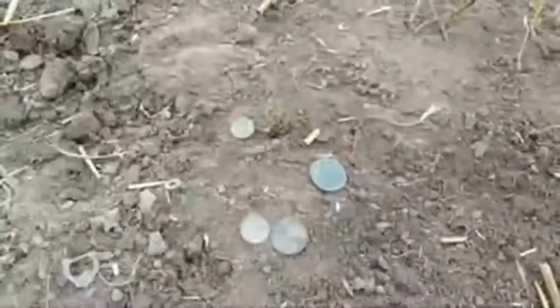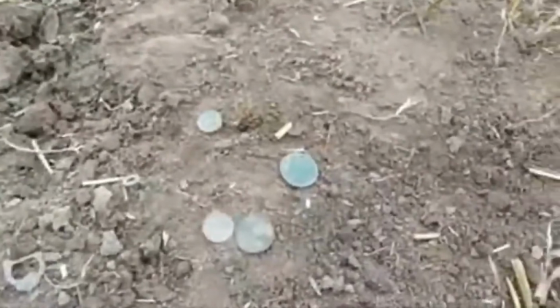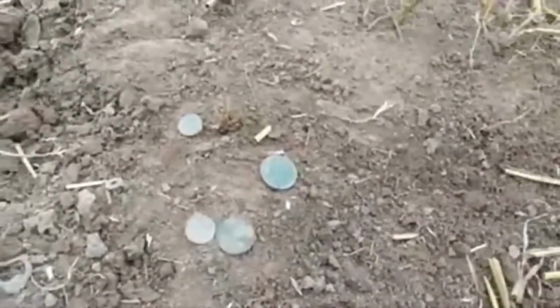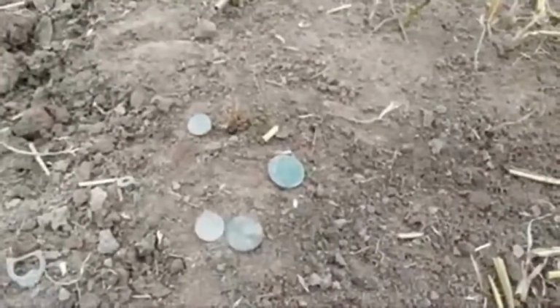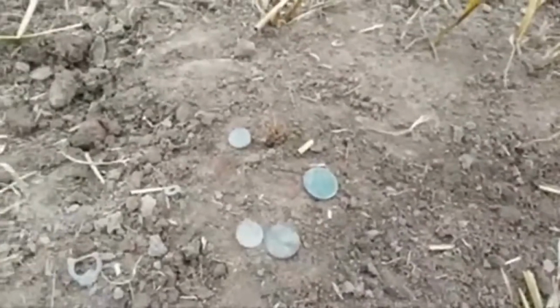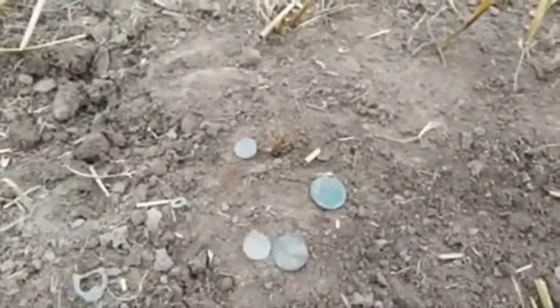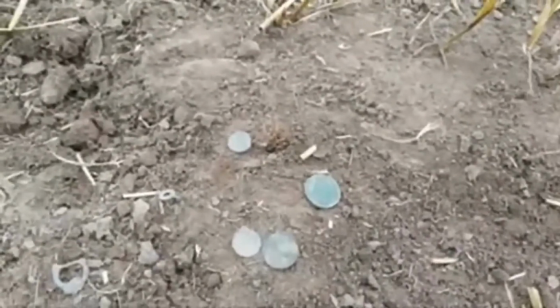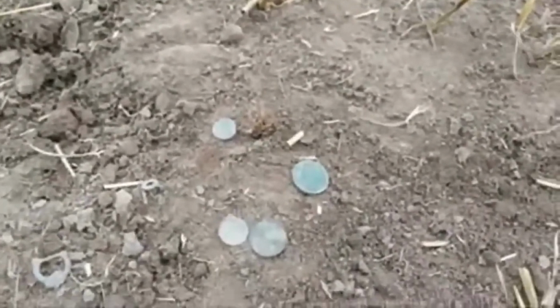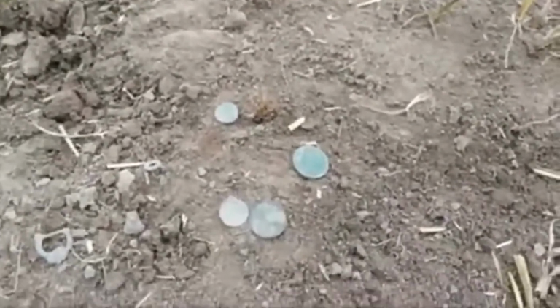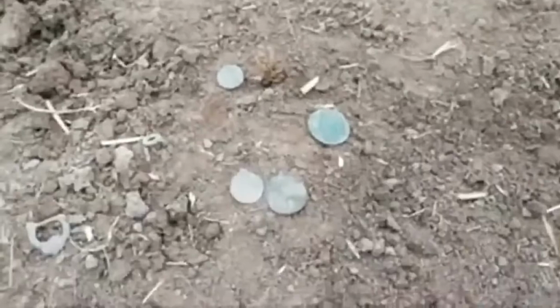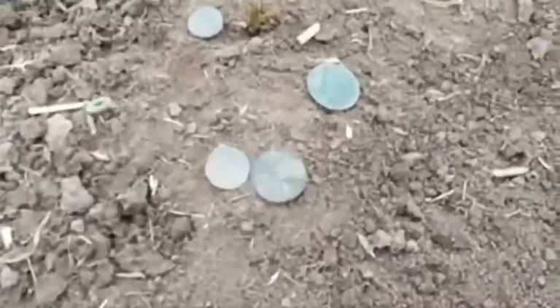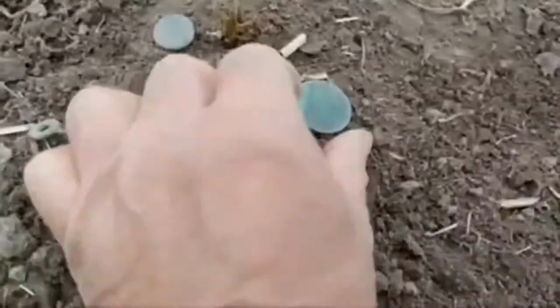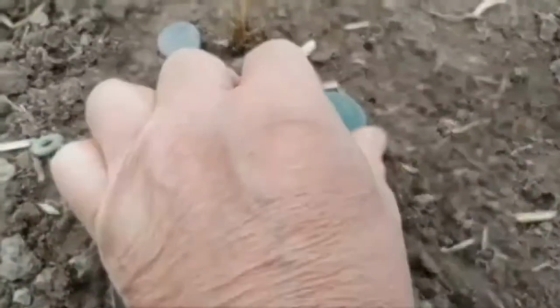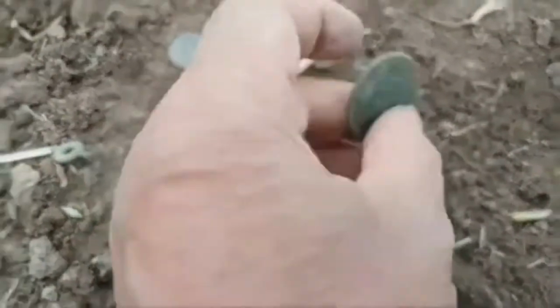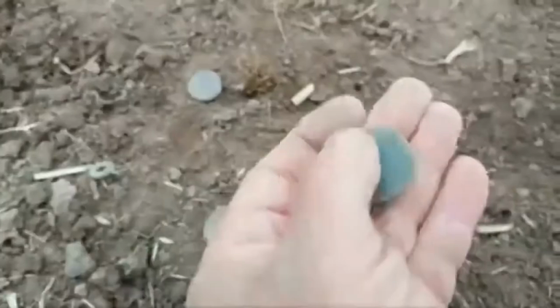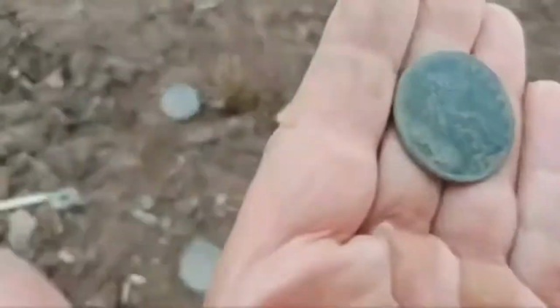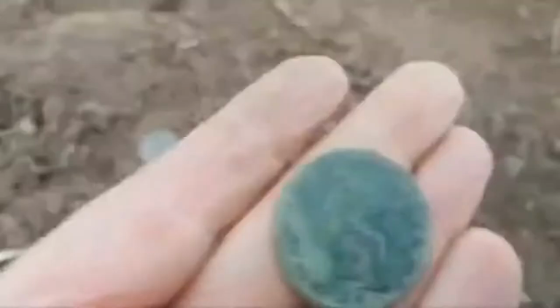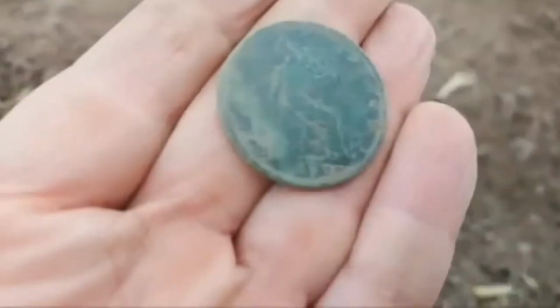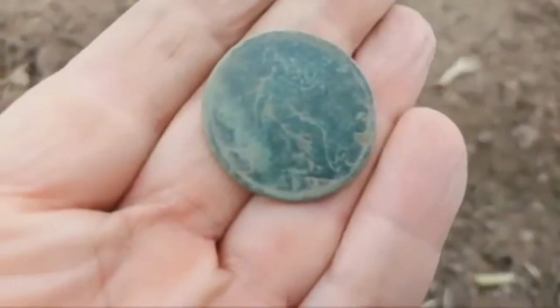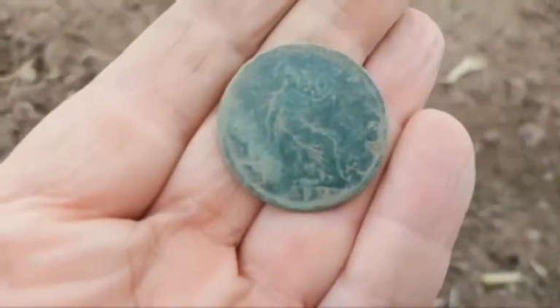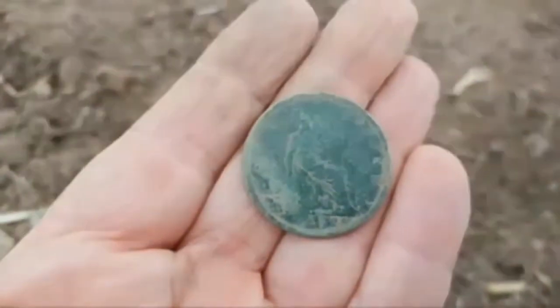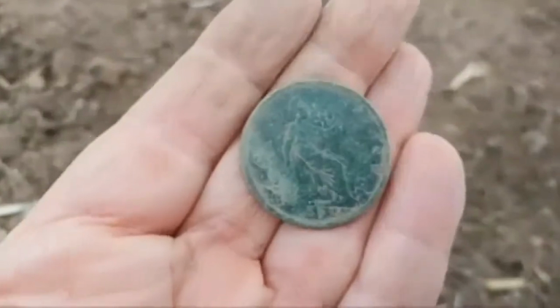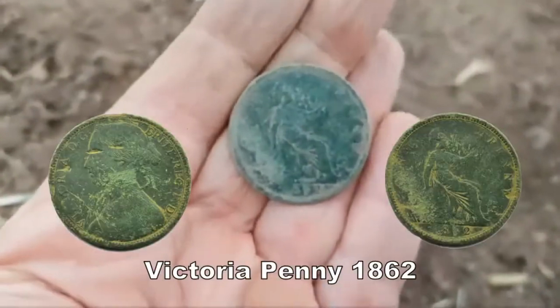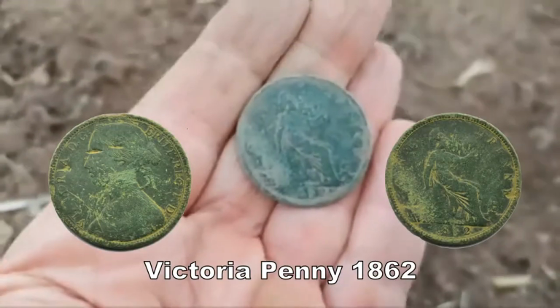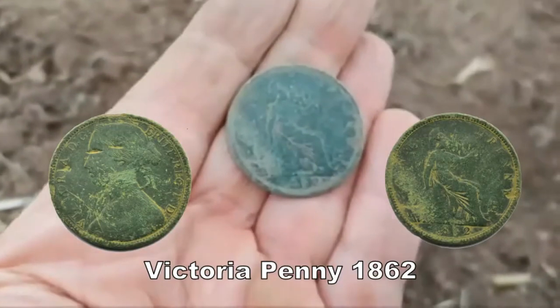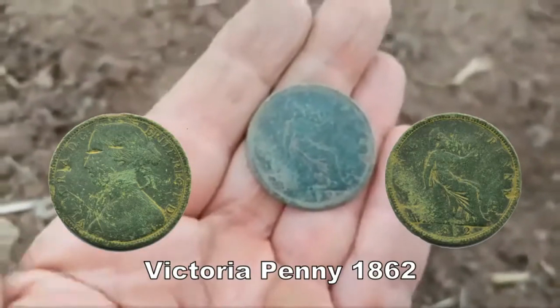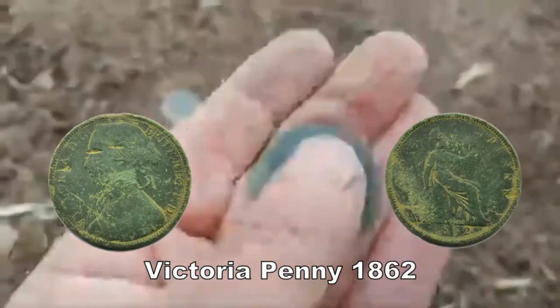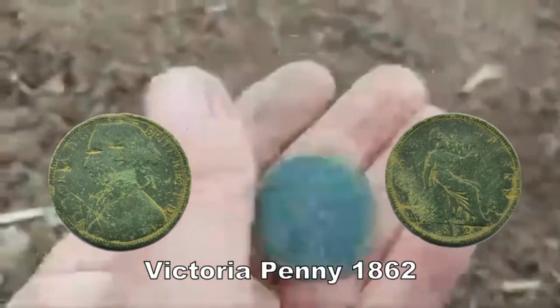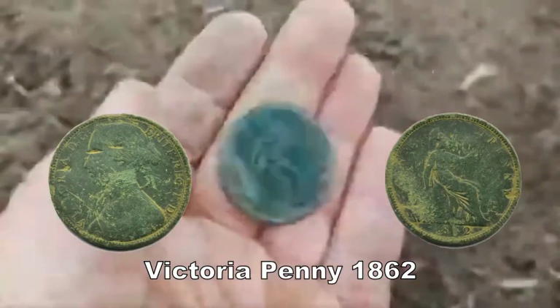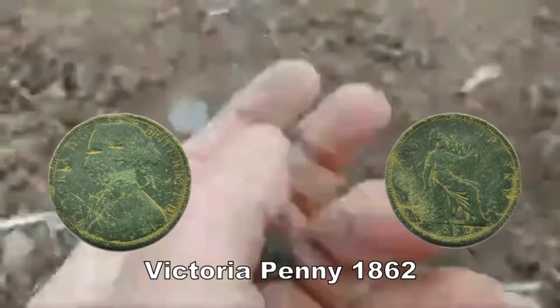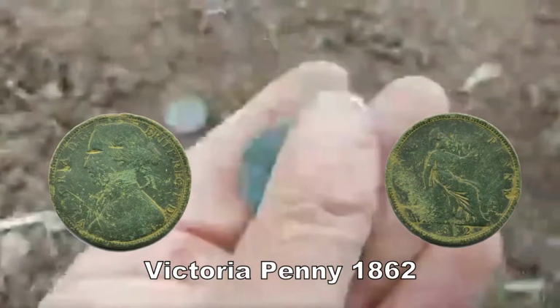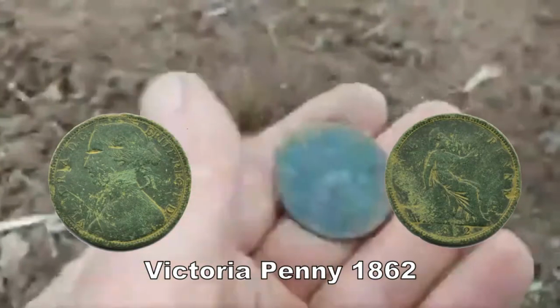I've just been on this double field and all I found is those — a spectacle buckle and a Victoria penny. Can't quite see the date, you probably can — Victoria penny.